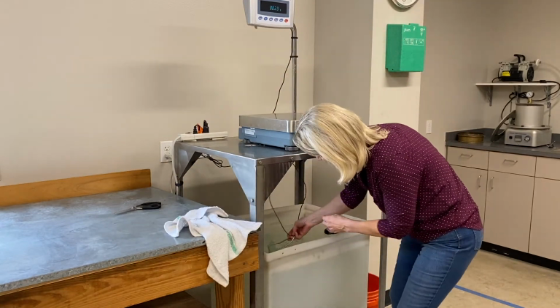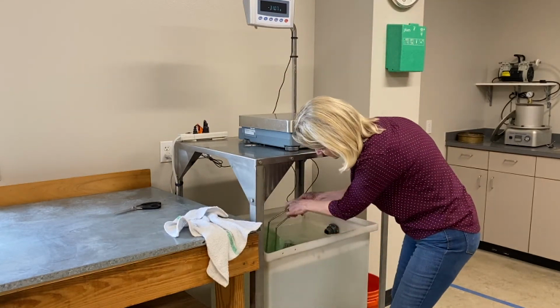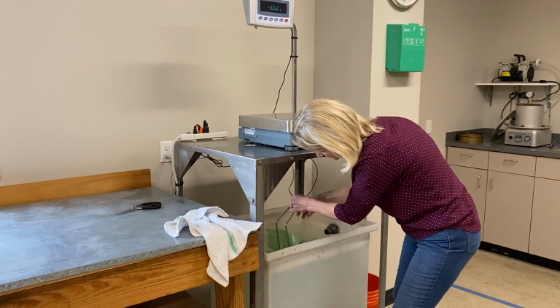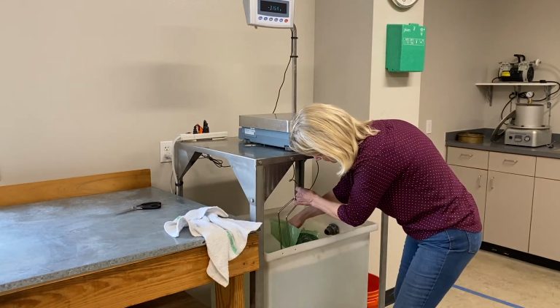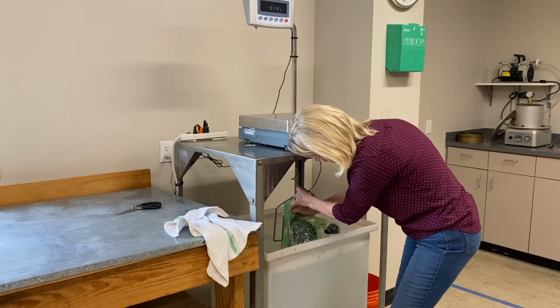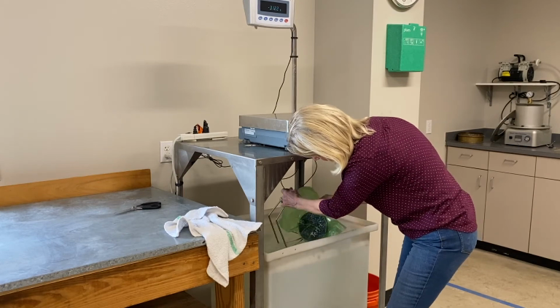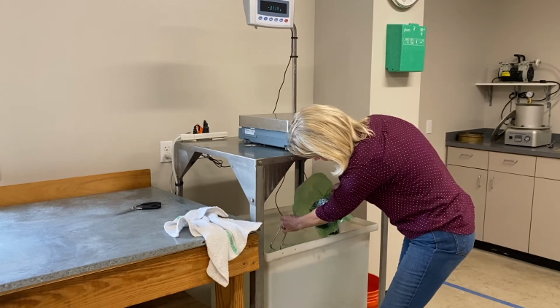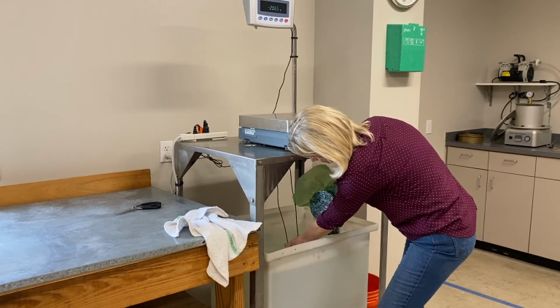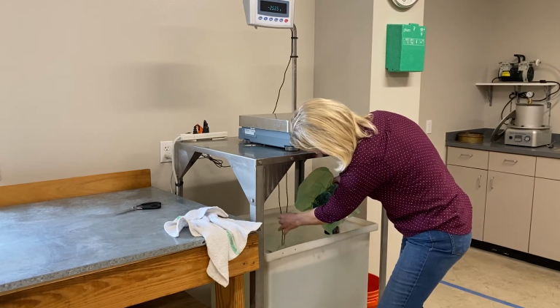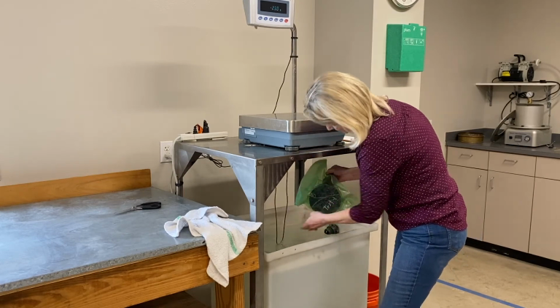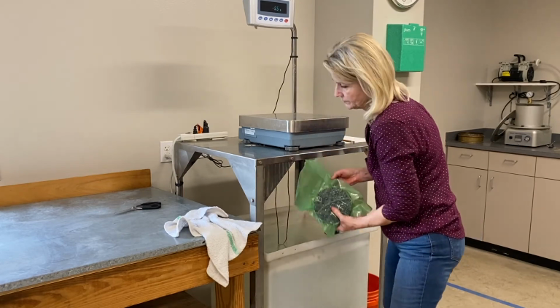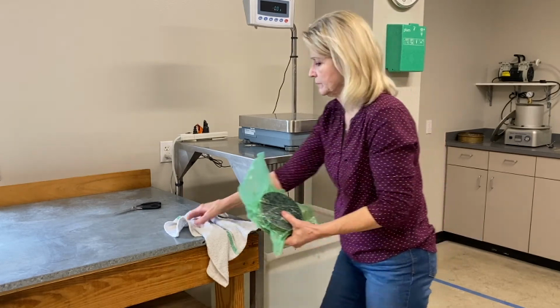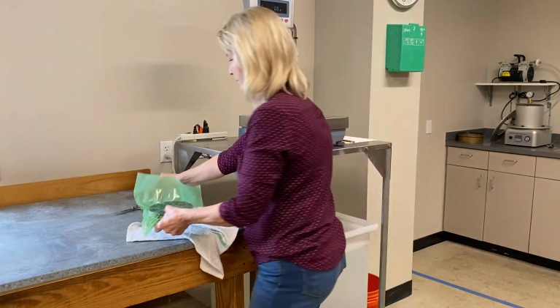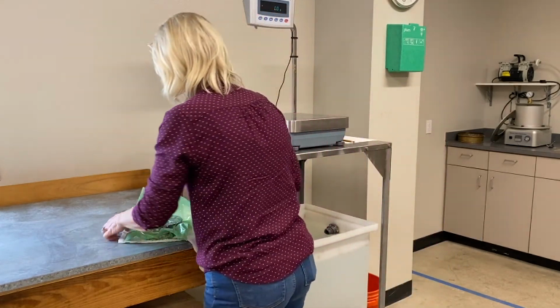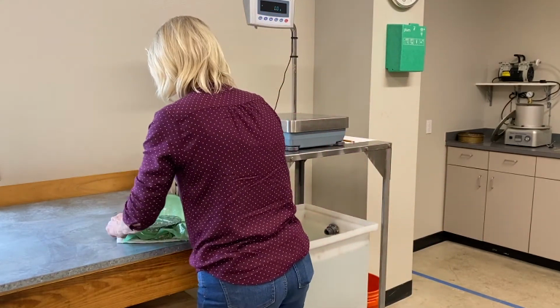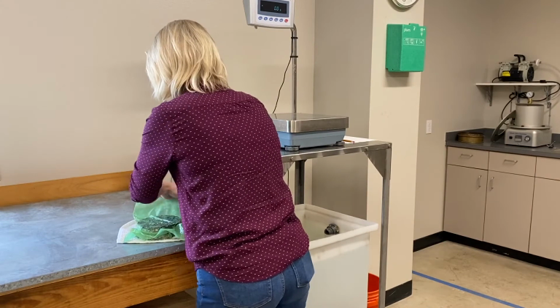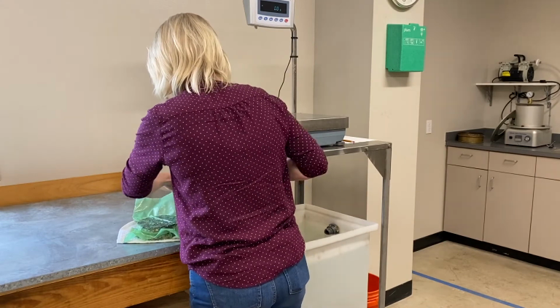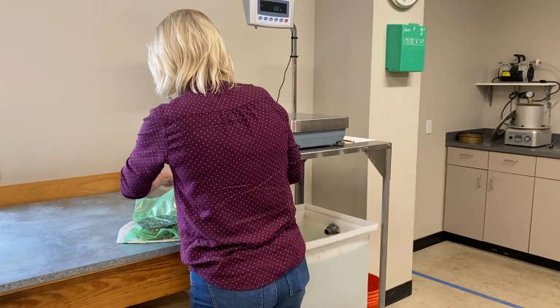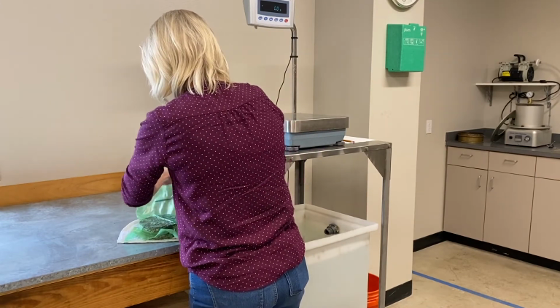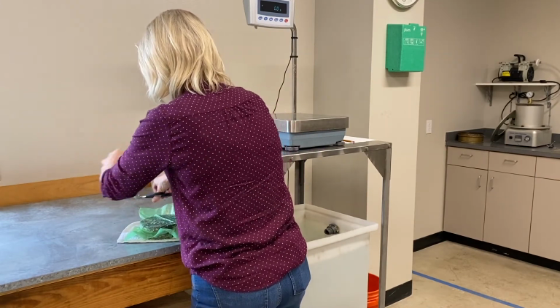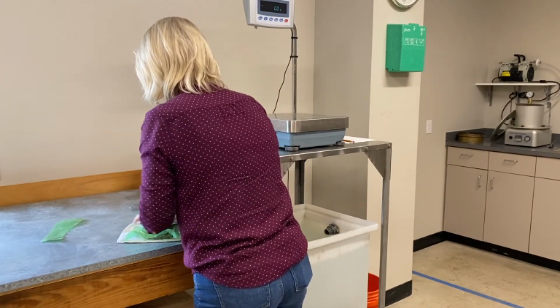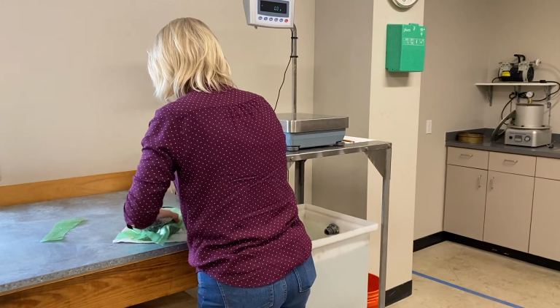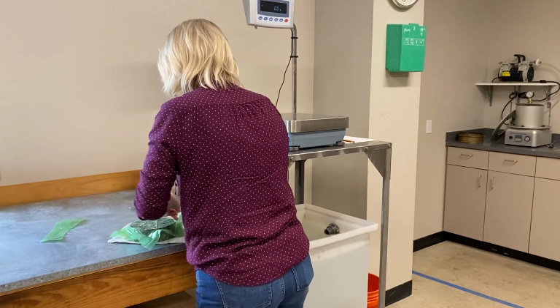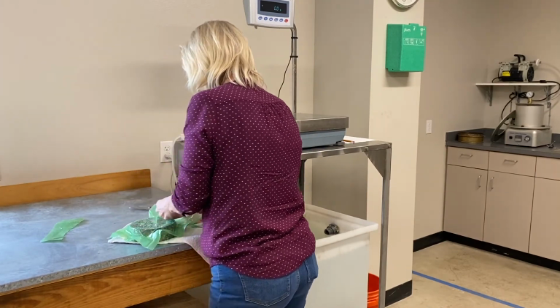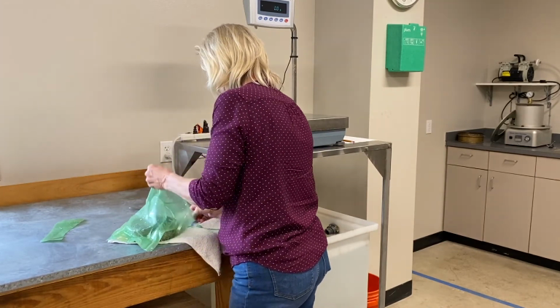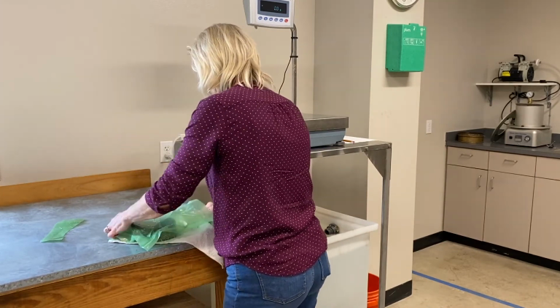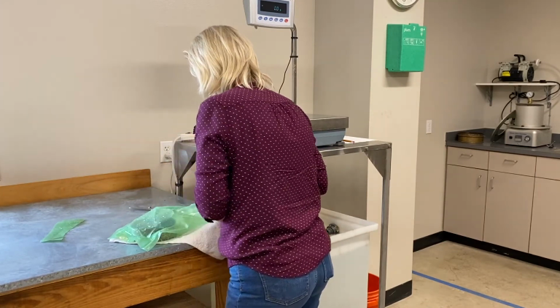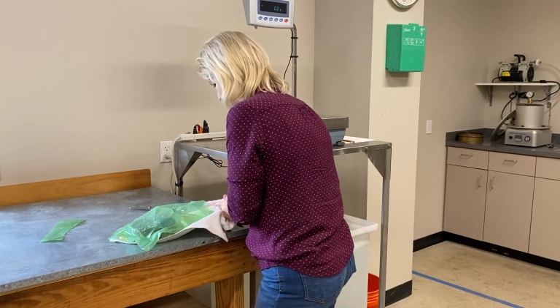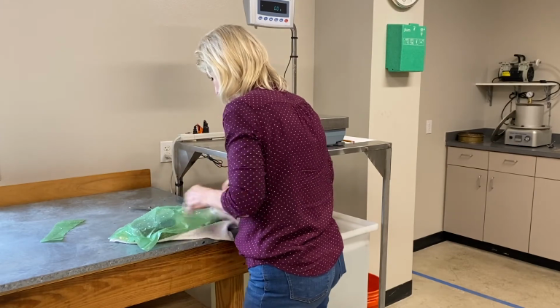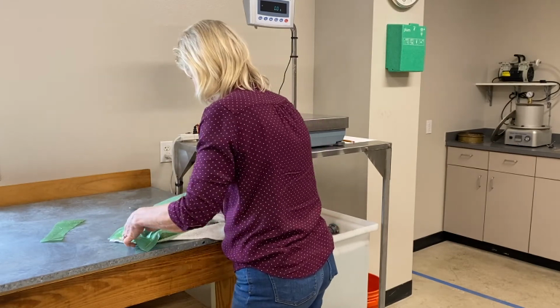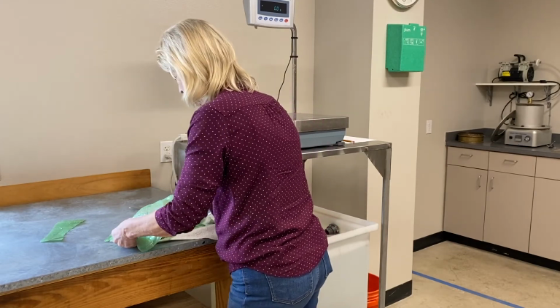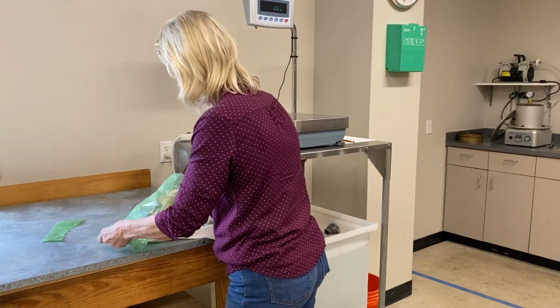Remove the specimen from the bag and re-weigh the specimen in air. Compare this weight to the weight recorded as A. If the difference in weight is greater than 5 grams, a leak may have occurred. Dry the sample to a constant weight and repeat the procedure using a new bag.